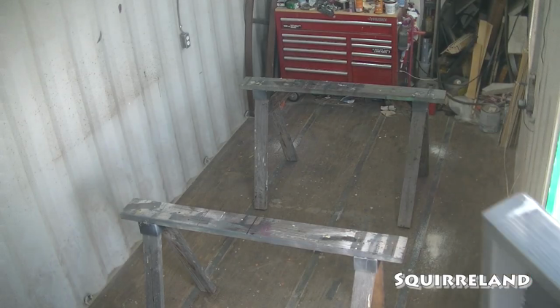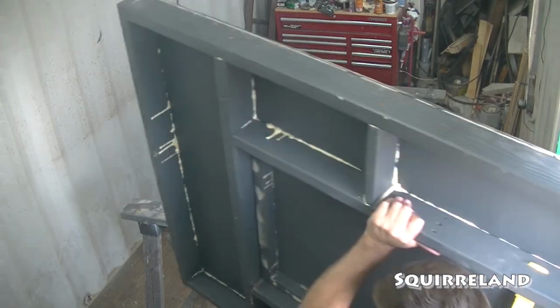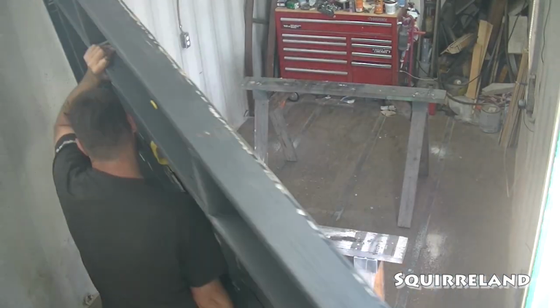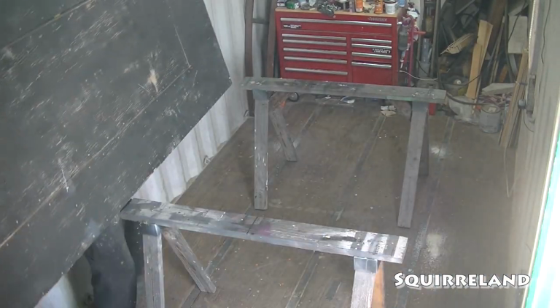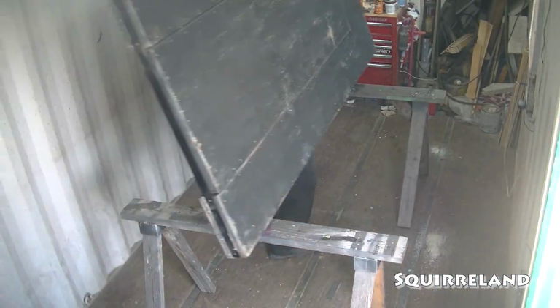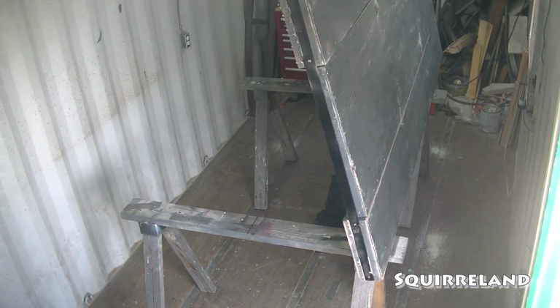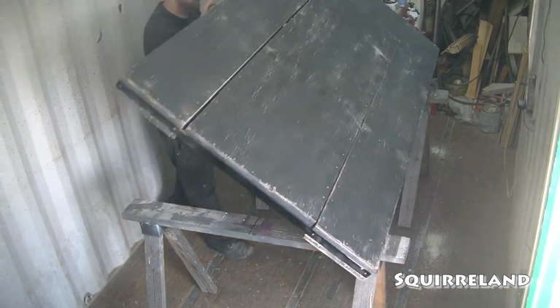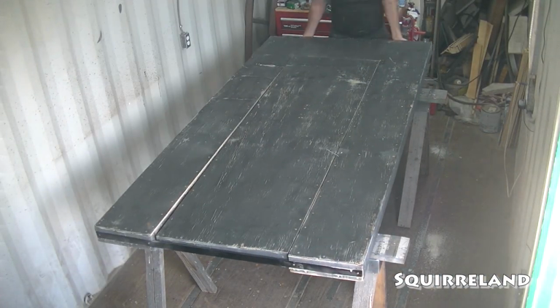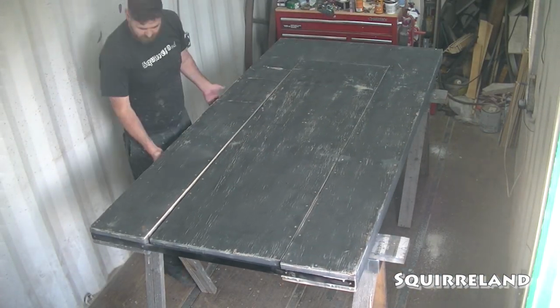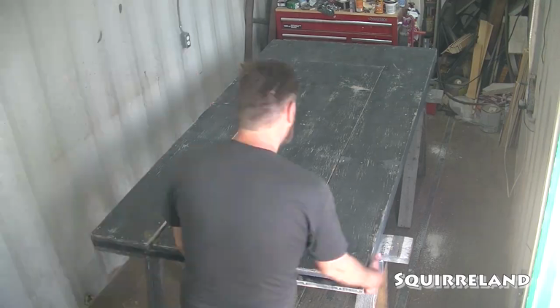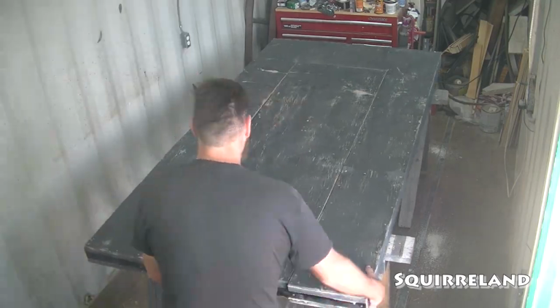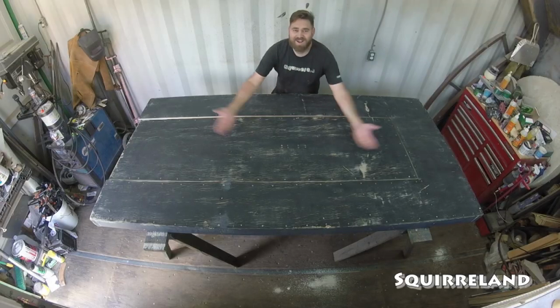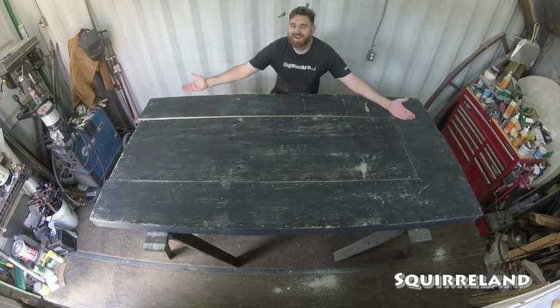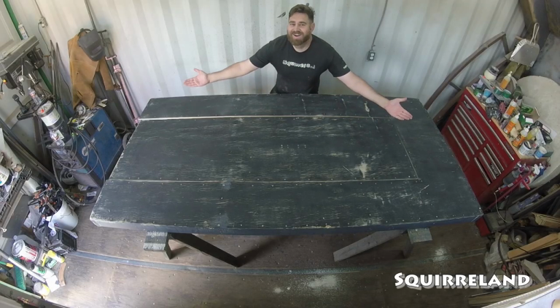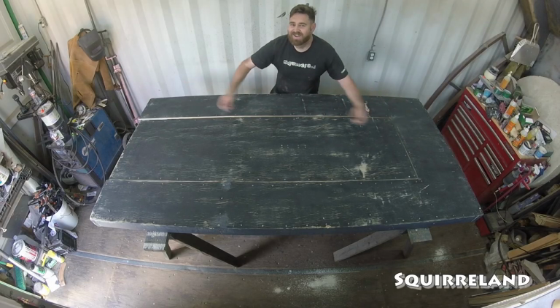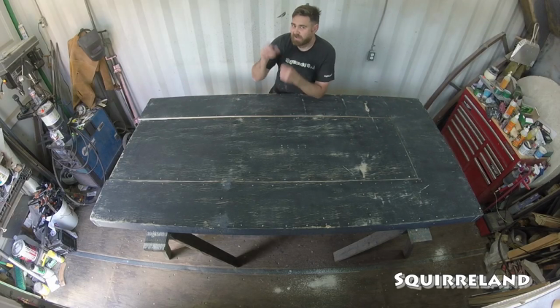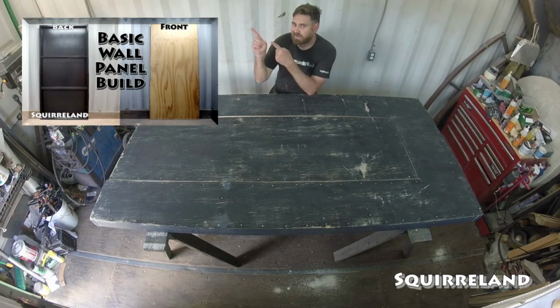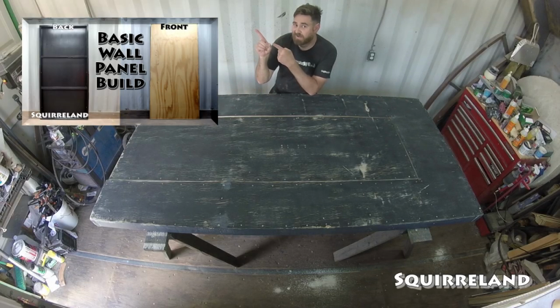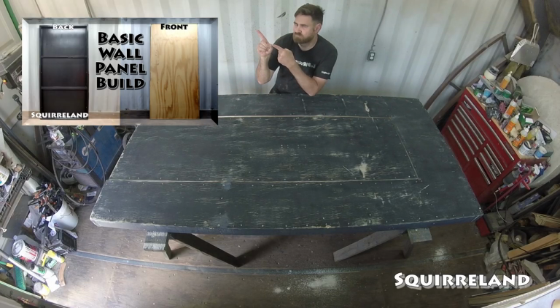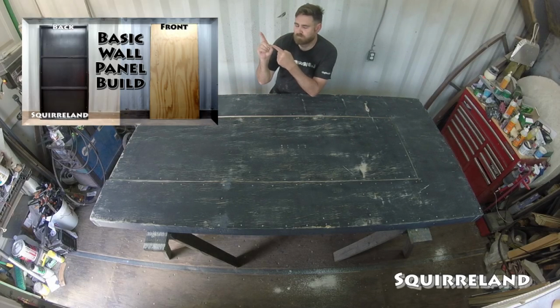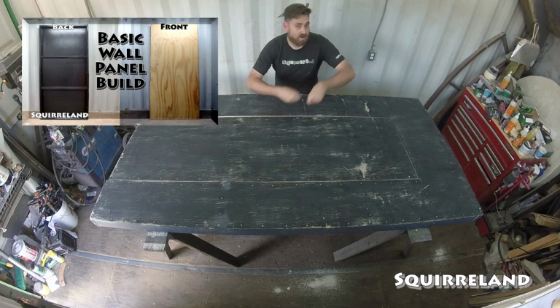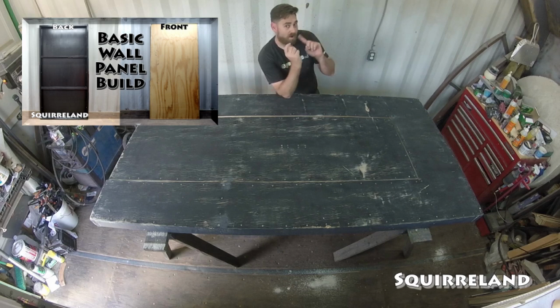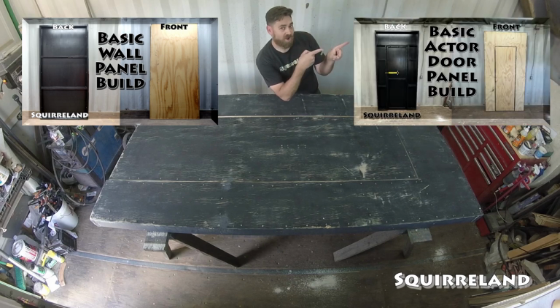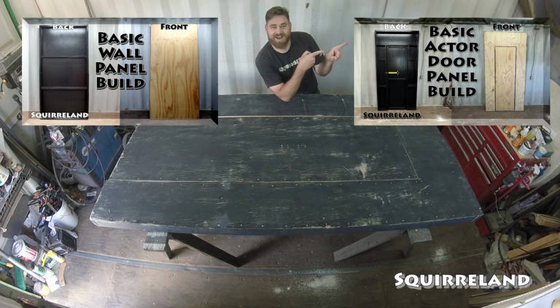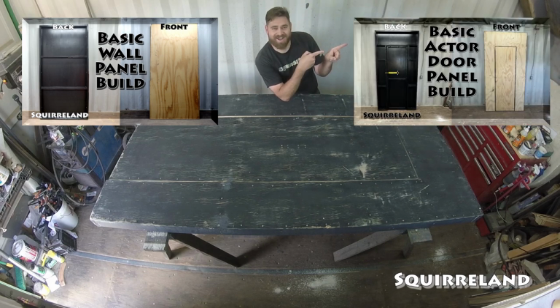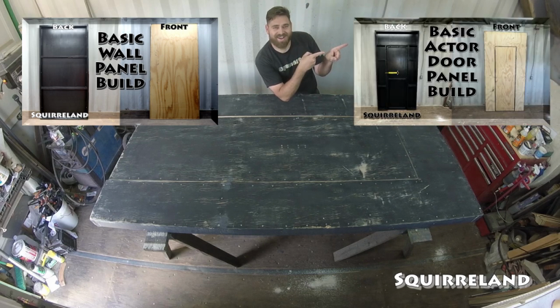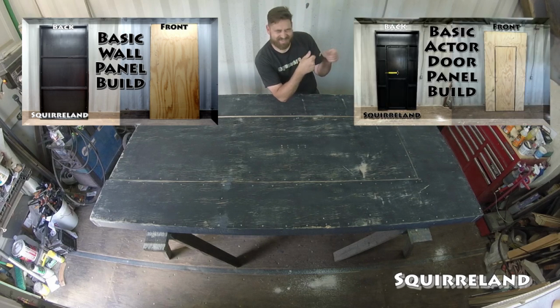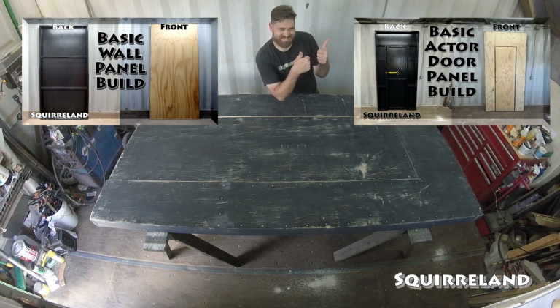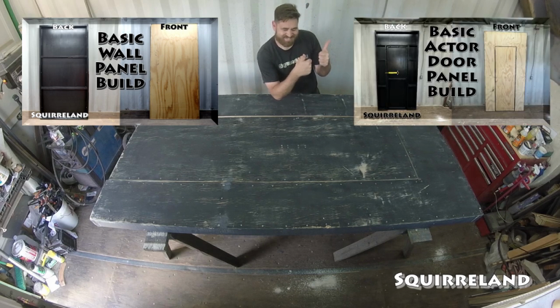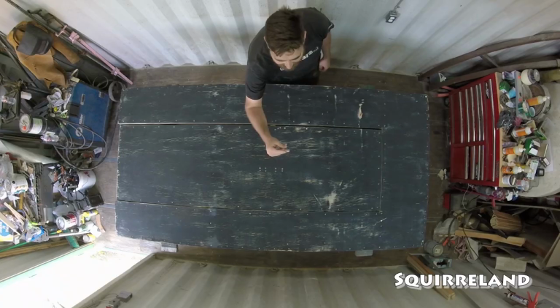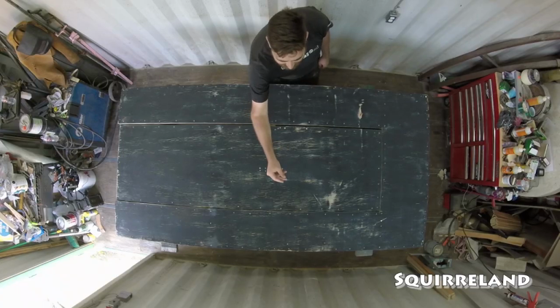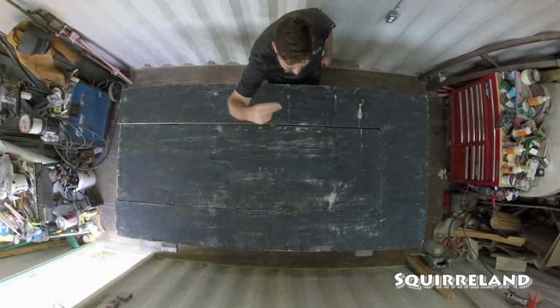Today I'm going to decorate this actor door panel with the same colorful packing crate design that I used when I made my drop panel from a few years ago. I've already made videos about building a basic wall panel and a basic actor door panel, so for anyone interested in learning more about those projects, I've included links in the description.